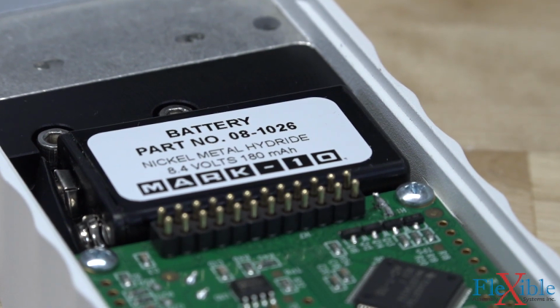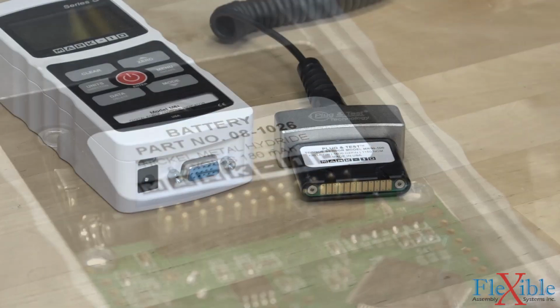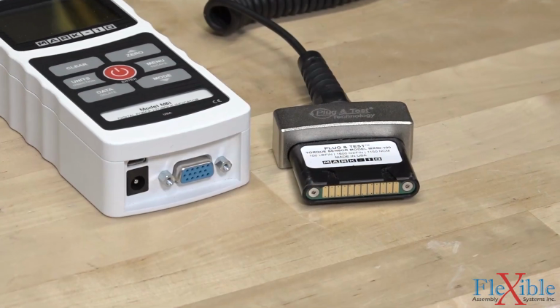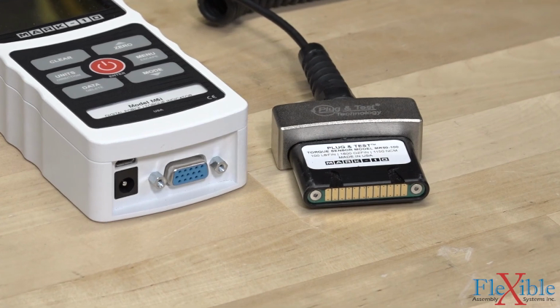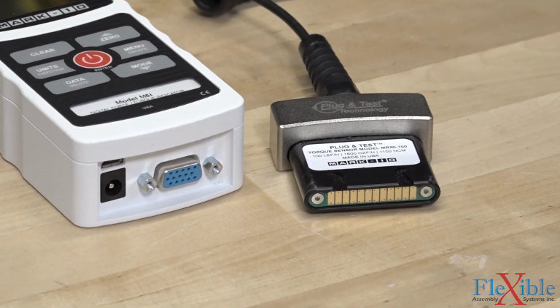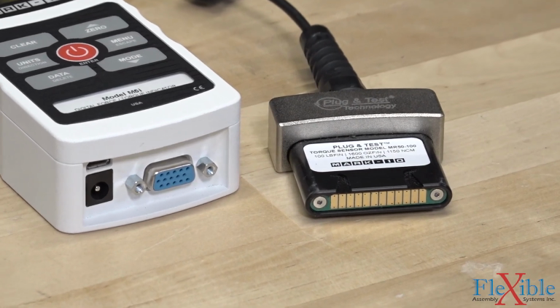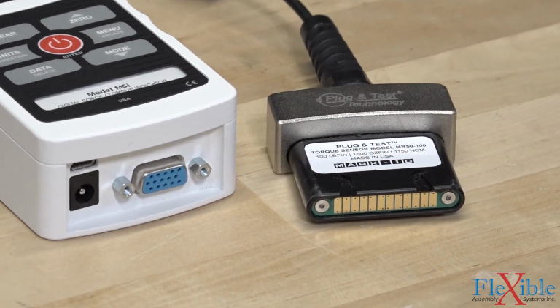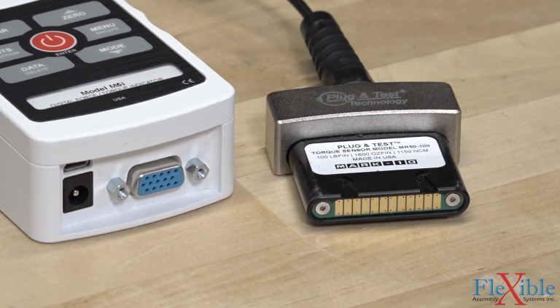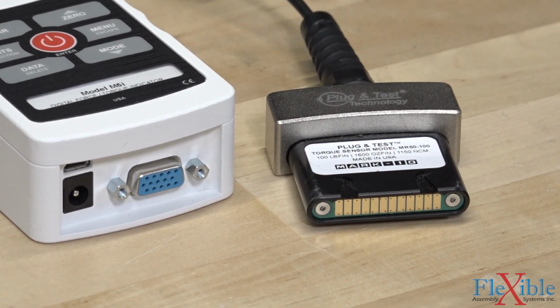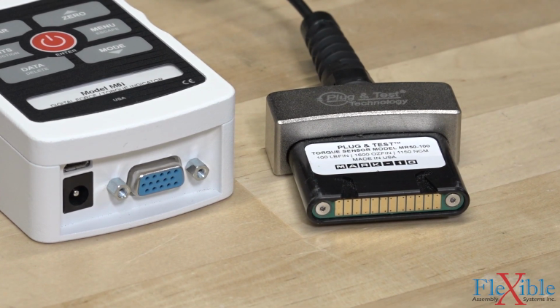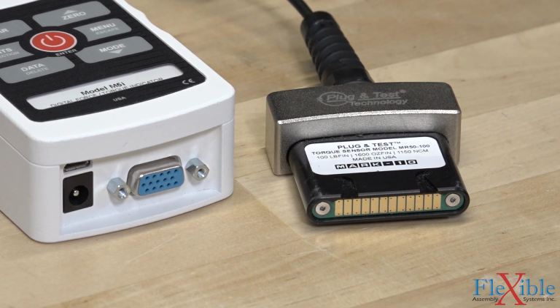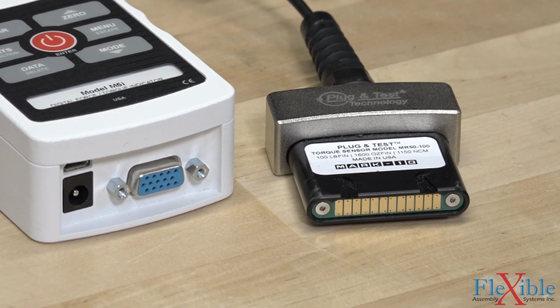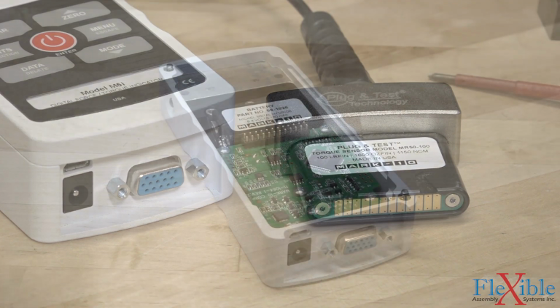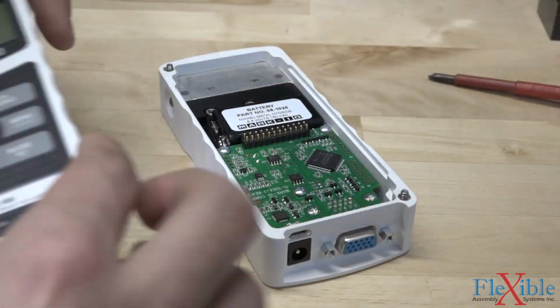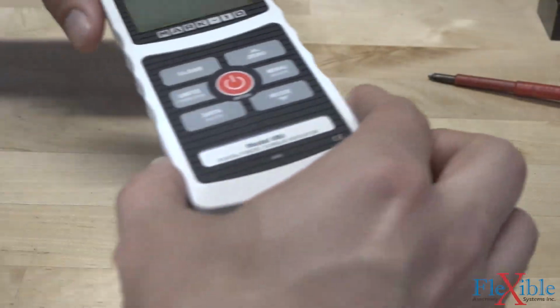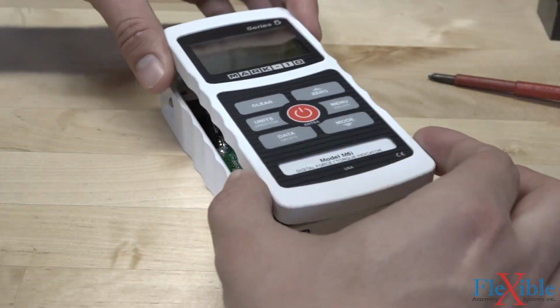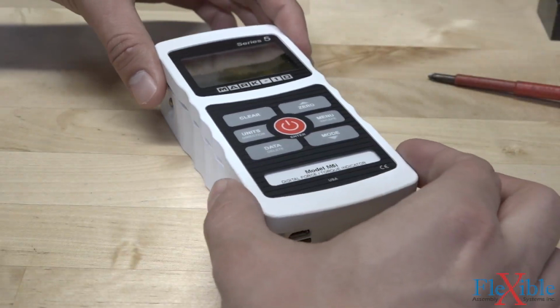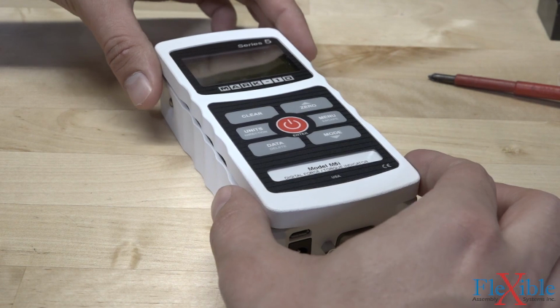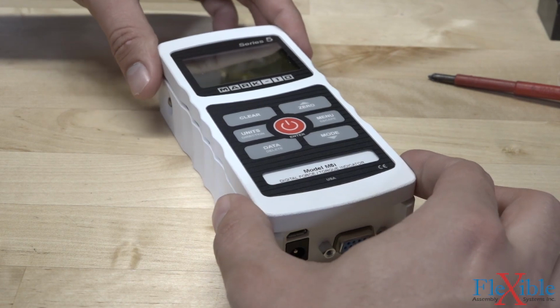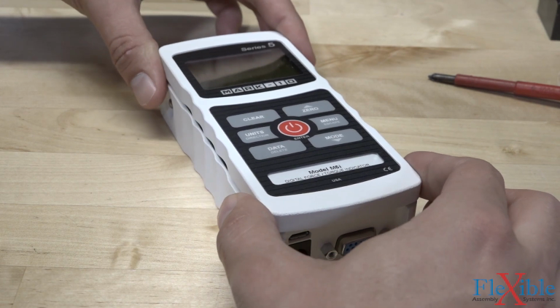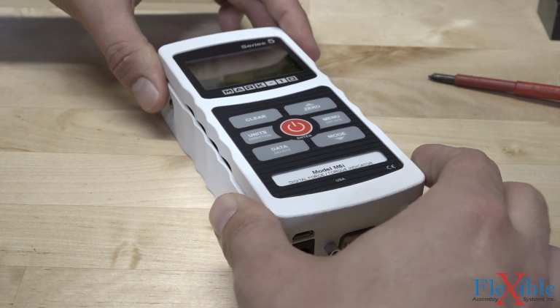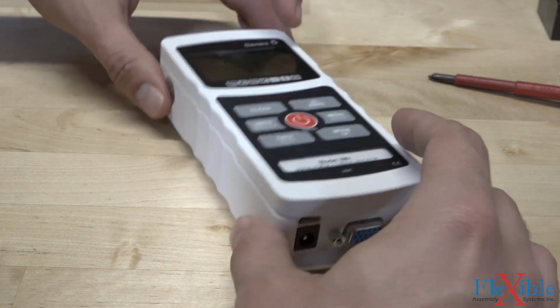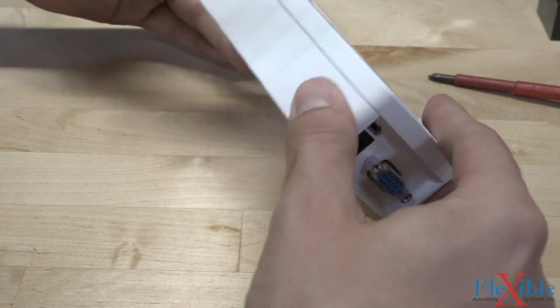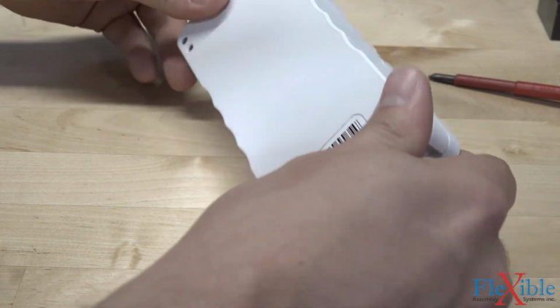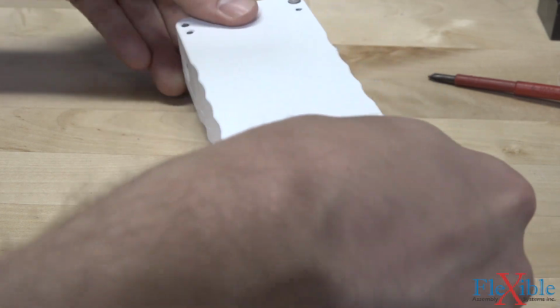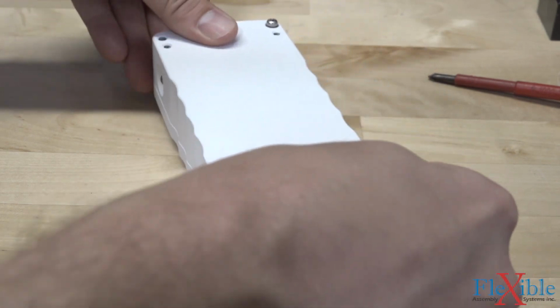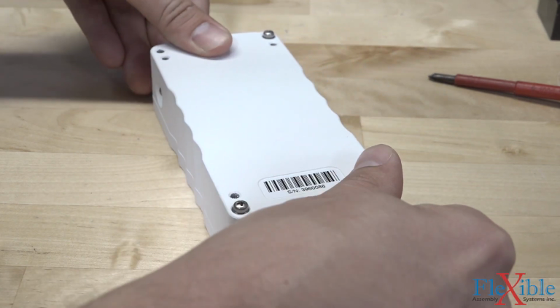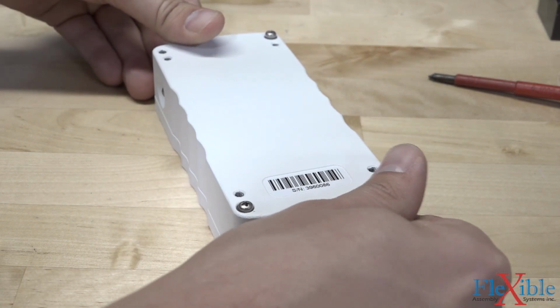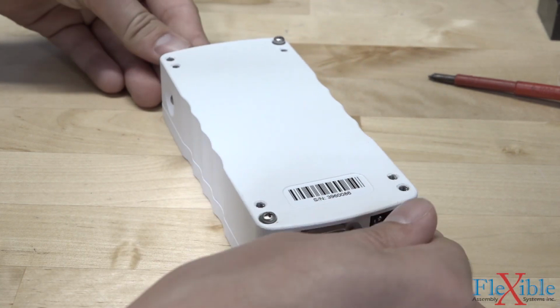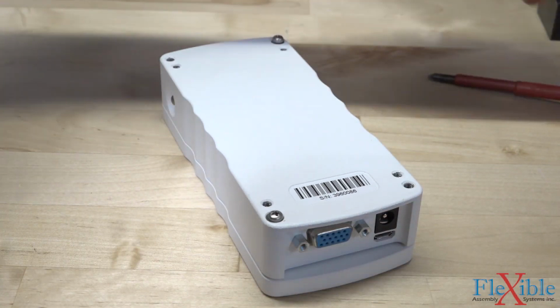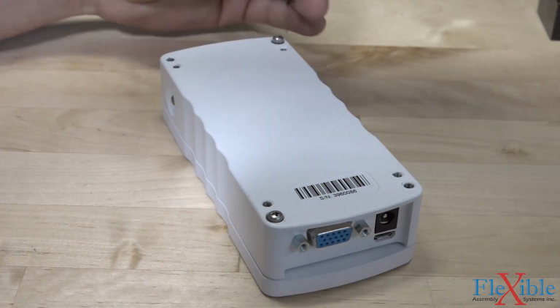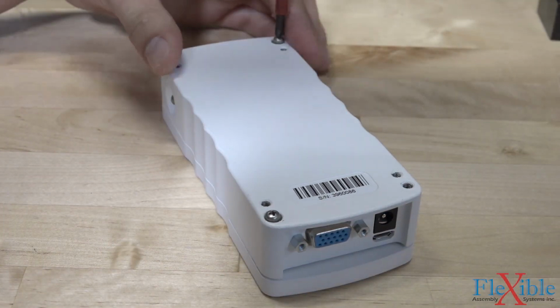With a variety of programmable modes and plug-and-test sensors available, the 5i force torque indicator will provide valuable data that can be used to assess and ensure the quality of products in any industry.